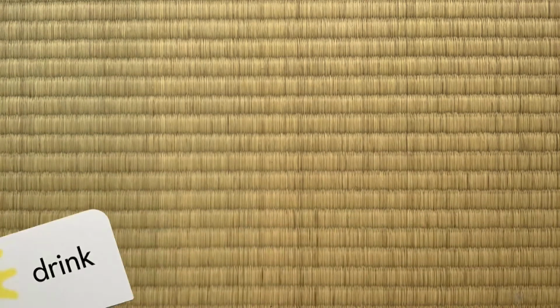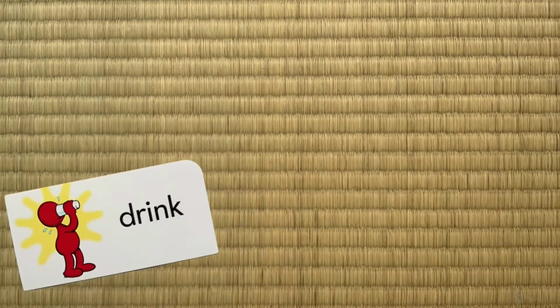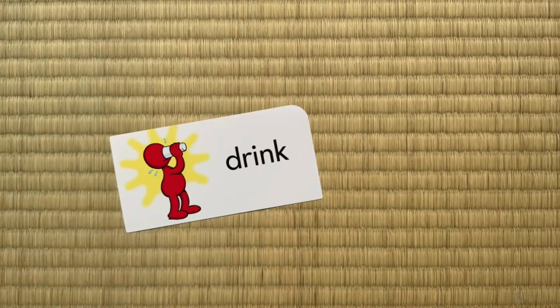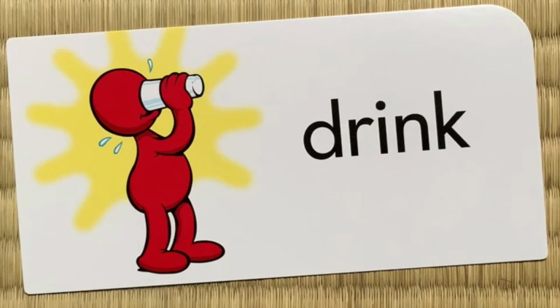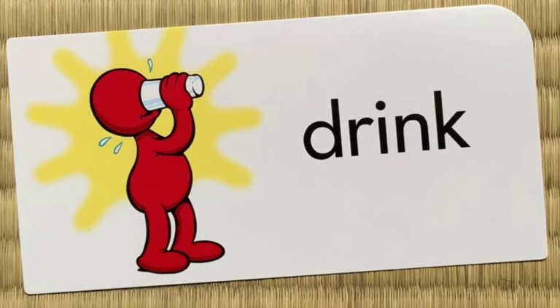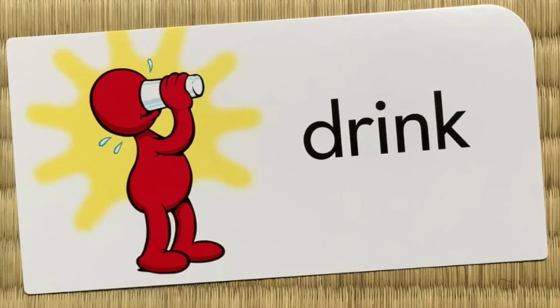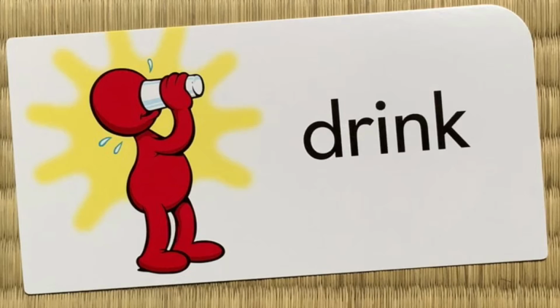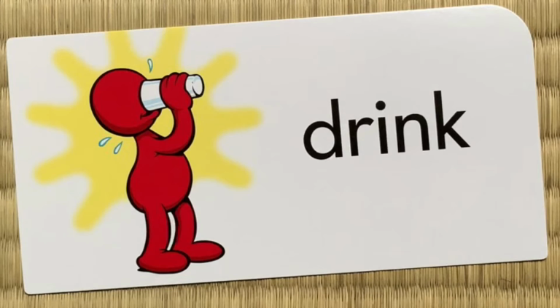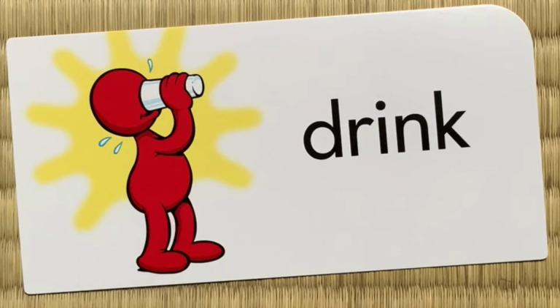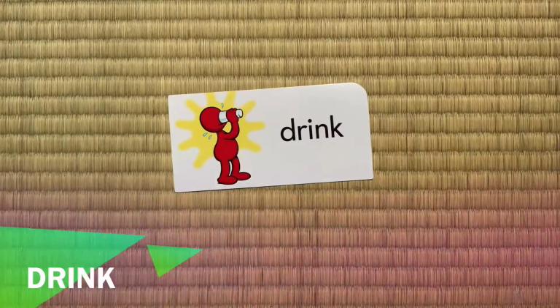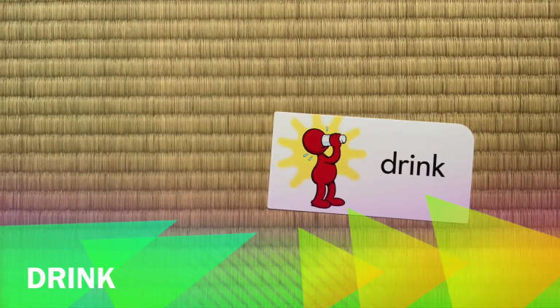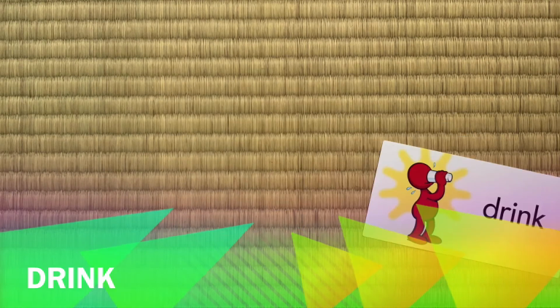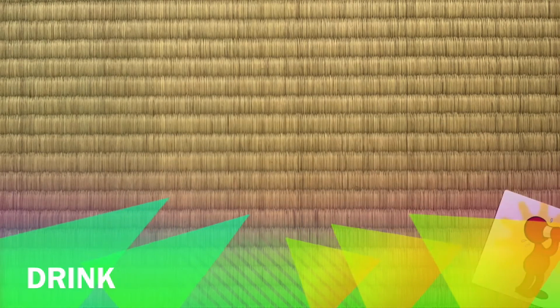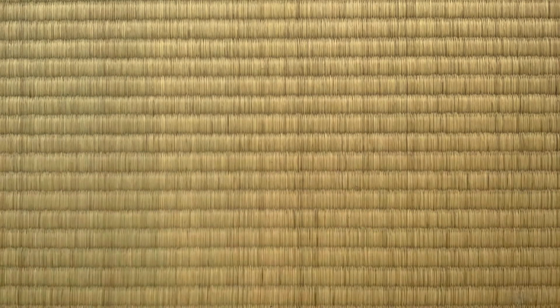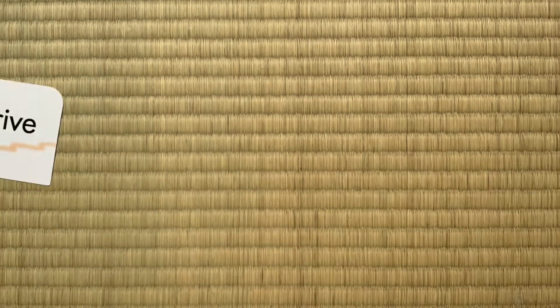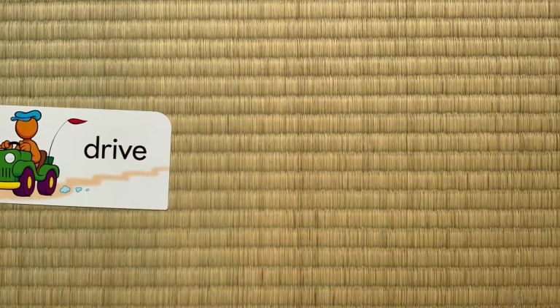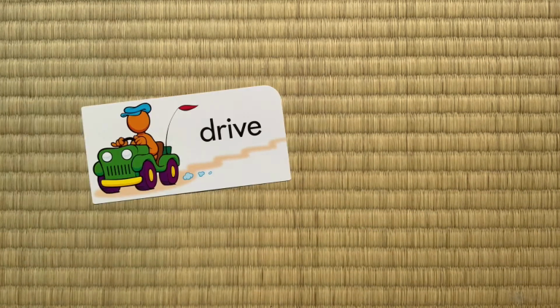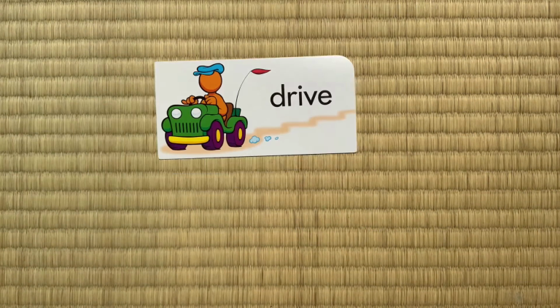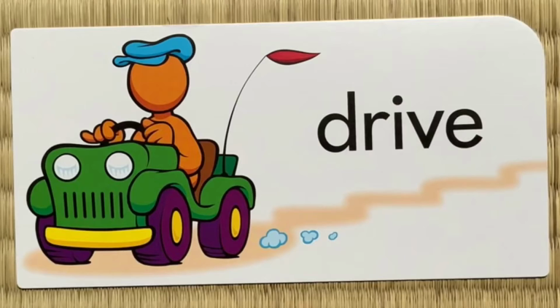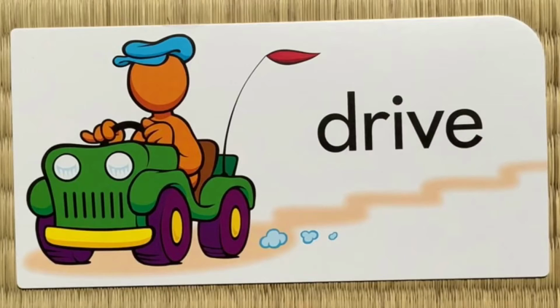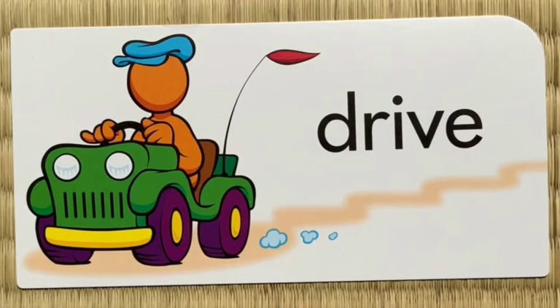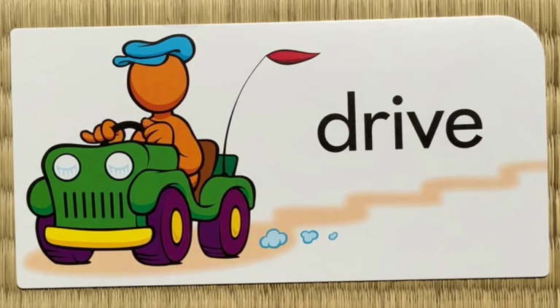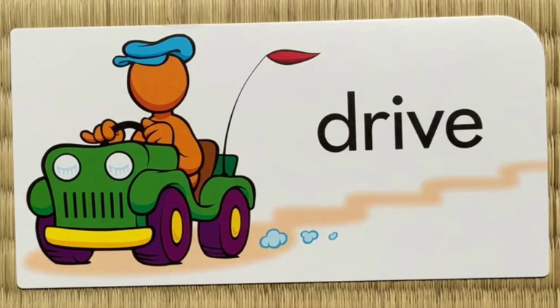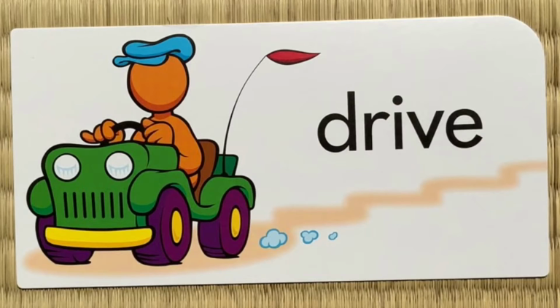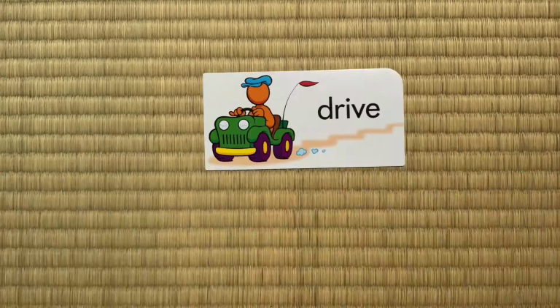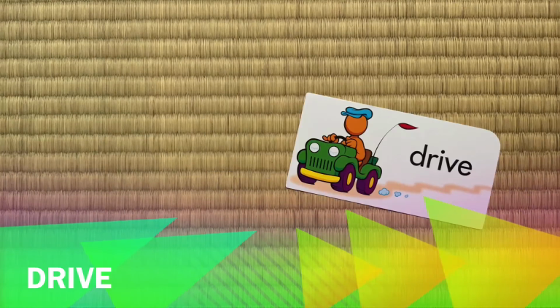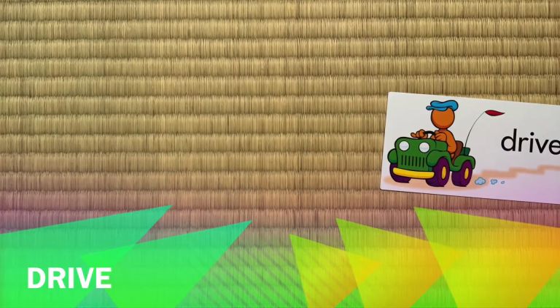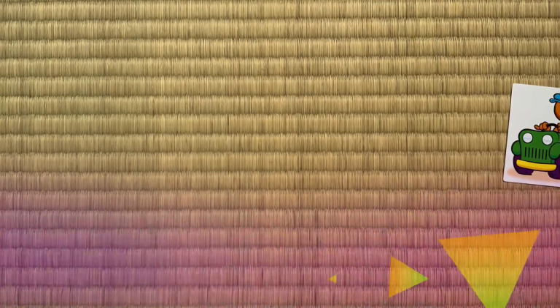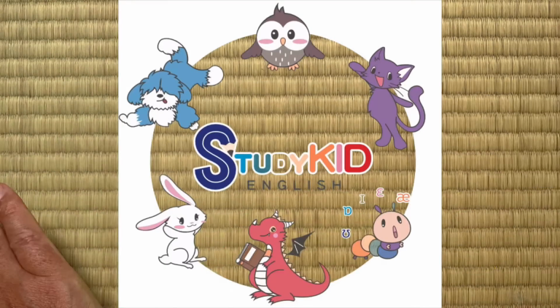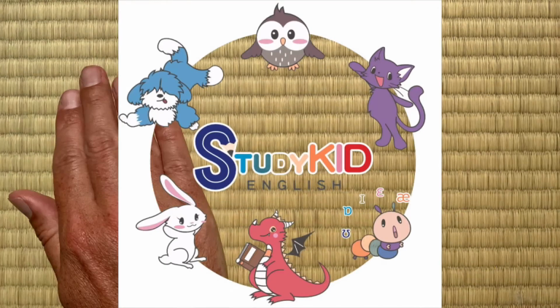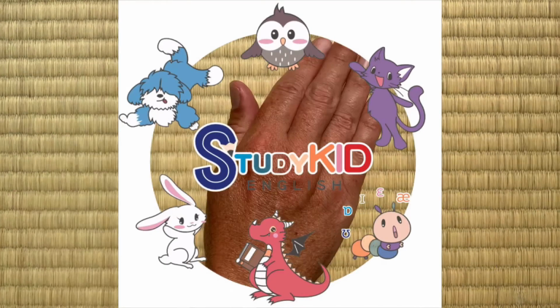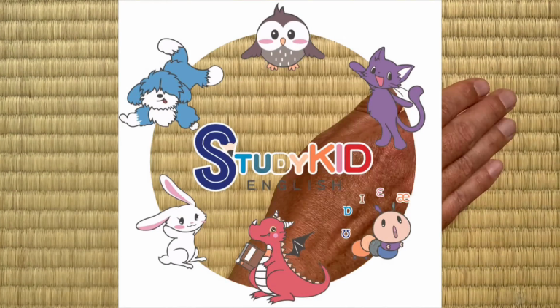Drink, drink, drink. Drive, drive, drive. Okay, thank you. Bye-bye.